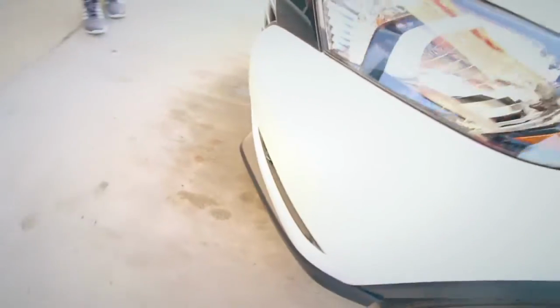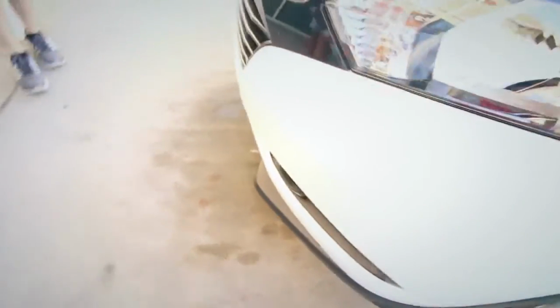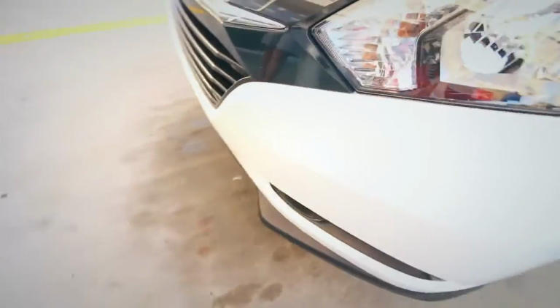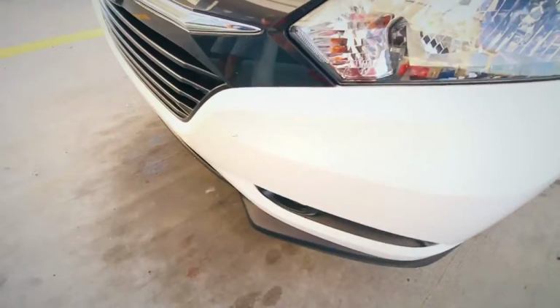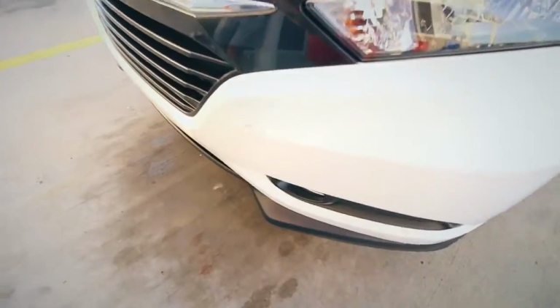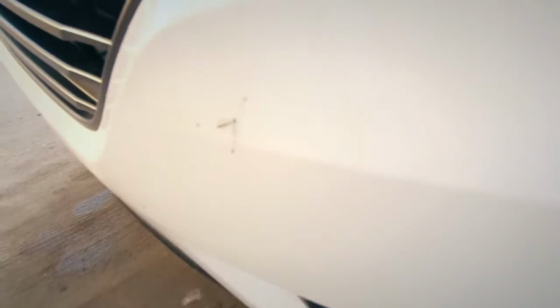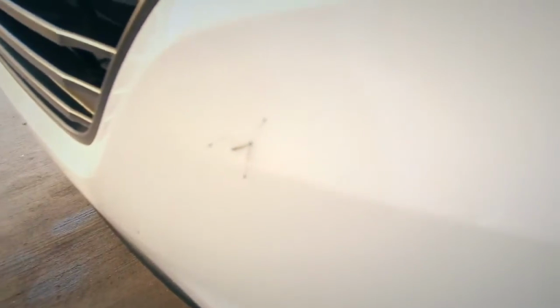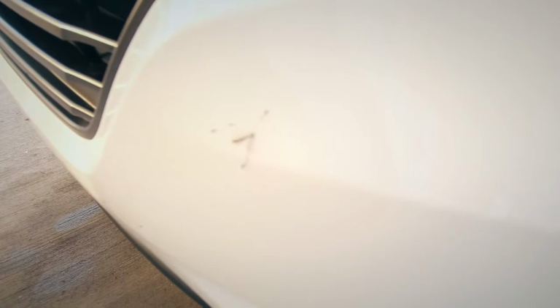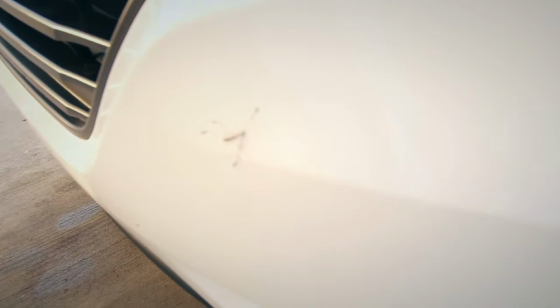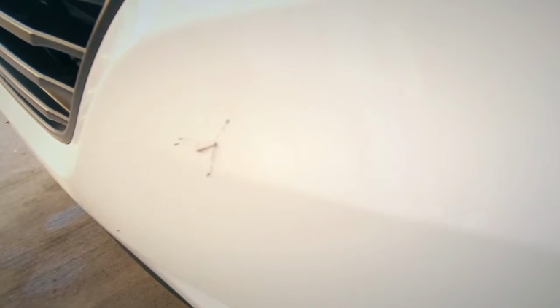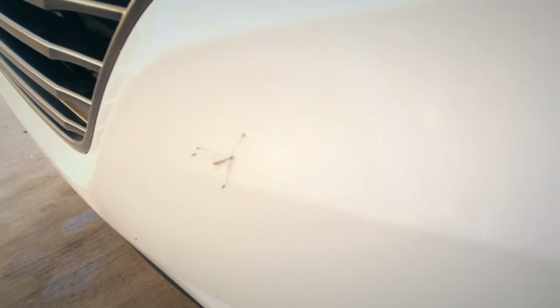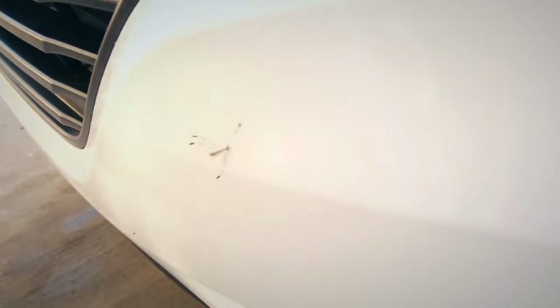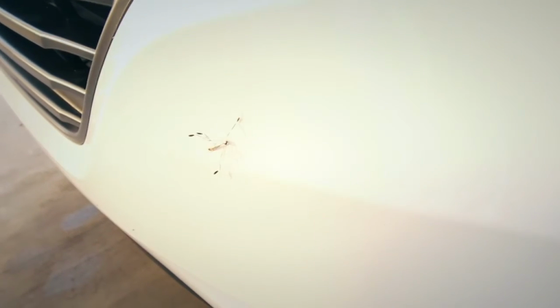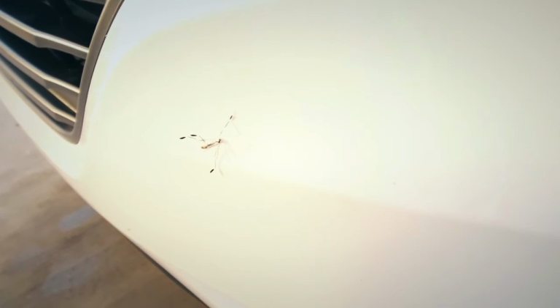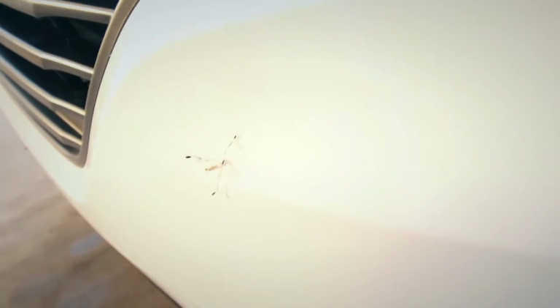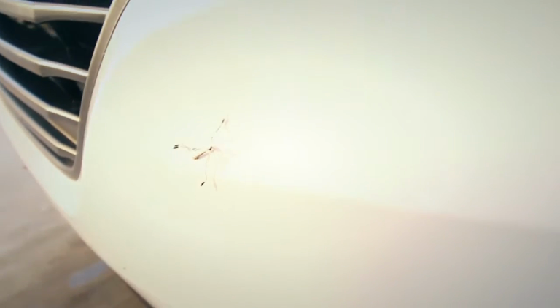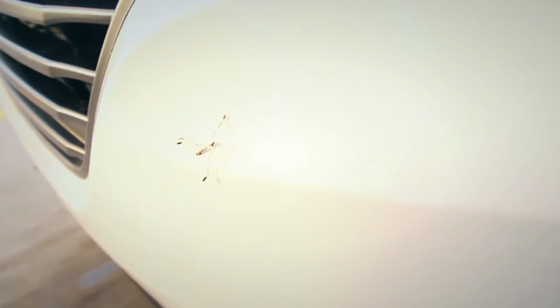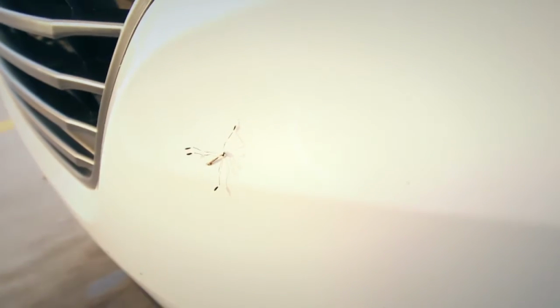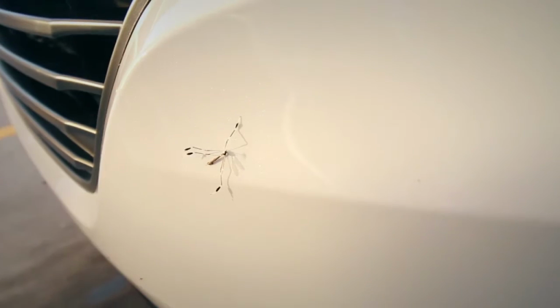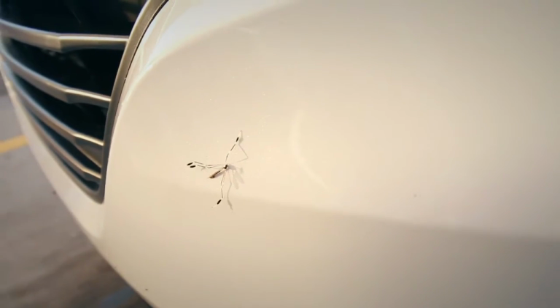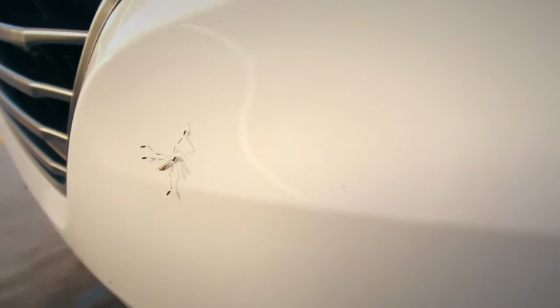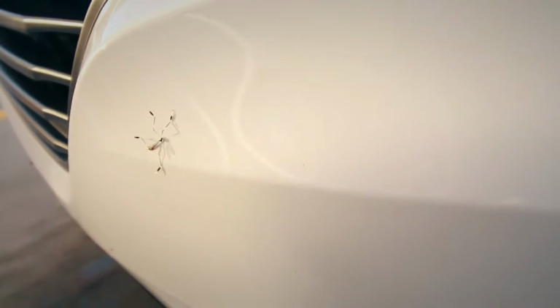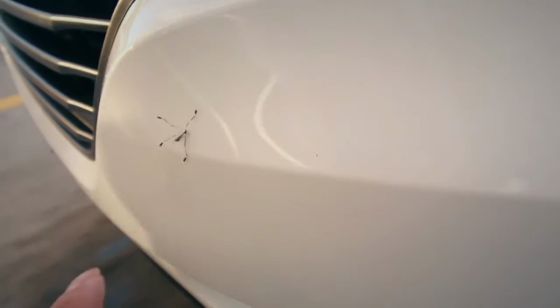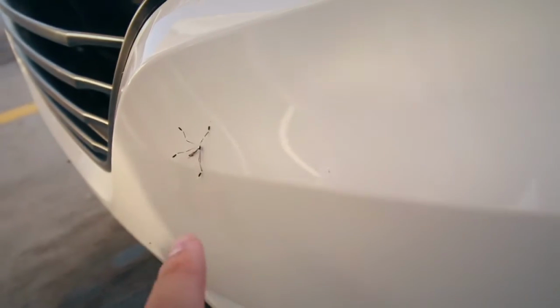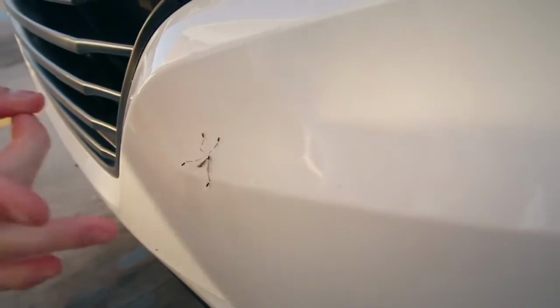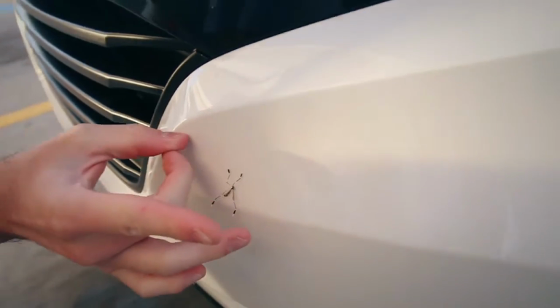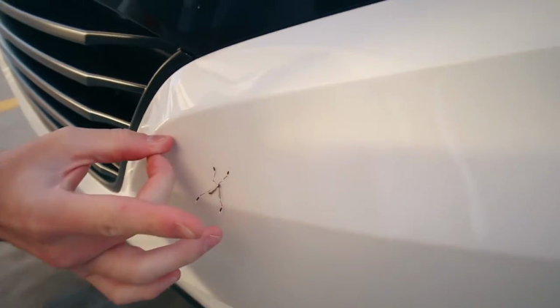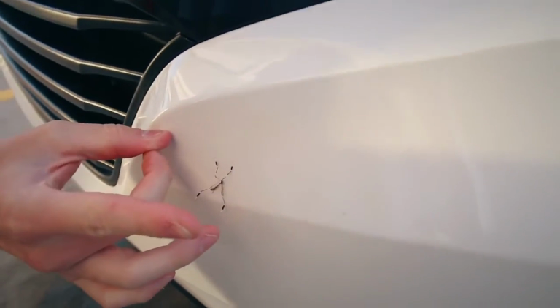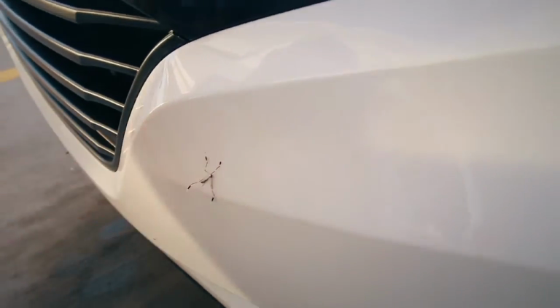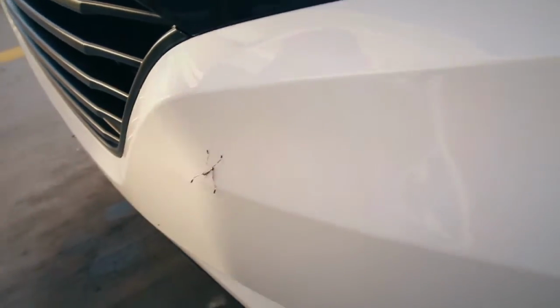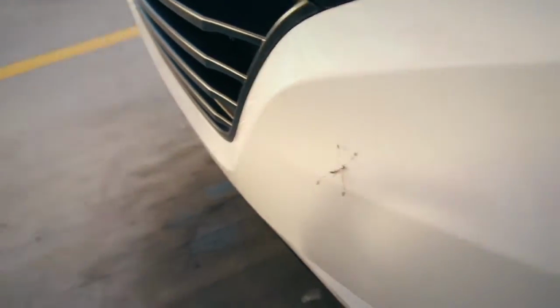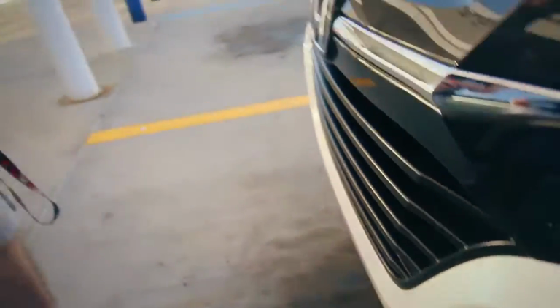Oh my gosh, the HRV is claimed to life. This is a poor mosquito — I don't know if you can see that. It's dead. Ryan, no. Stop.